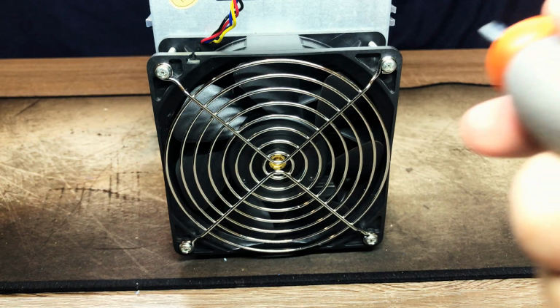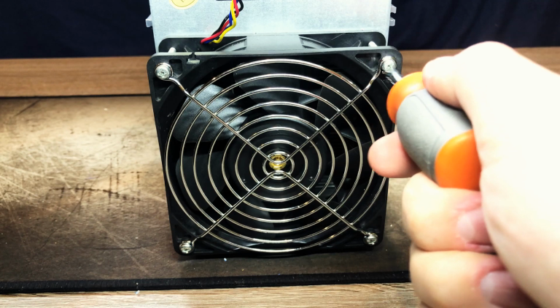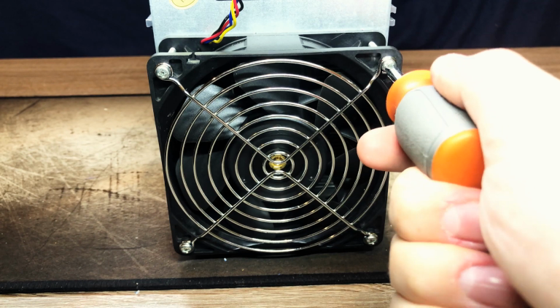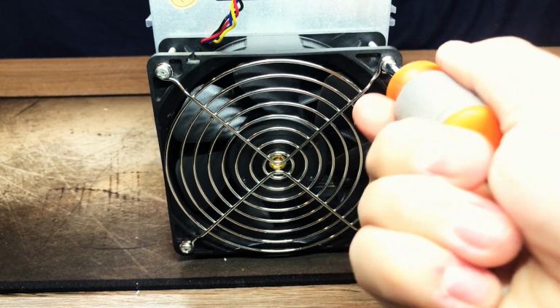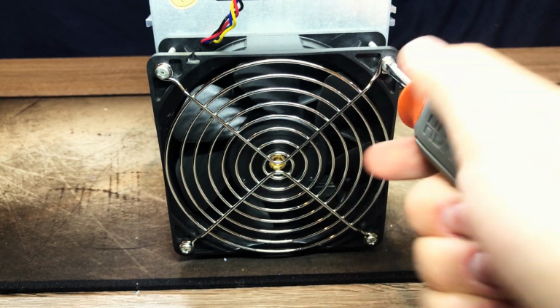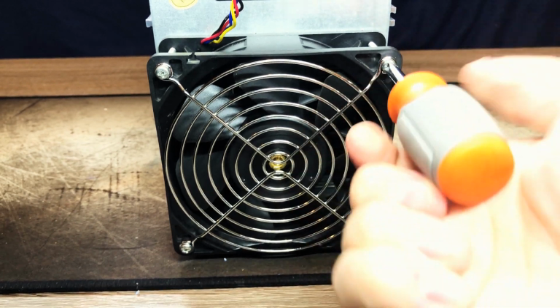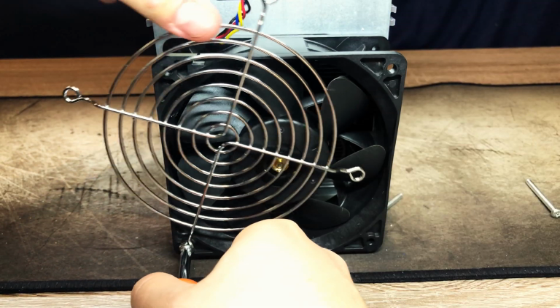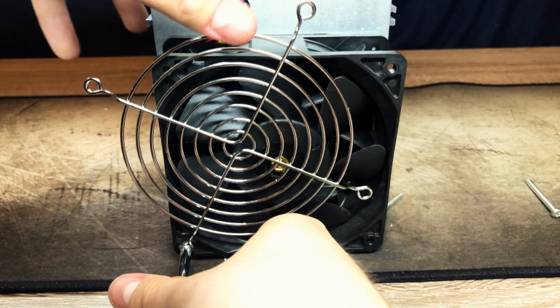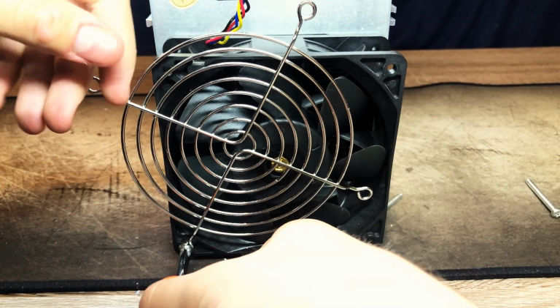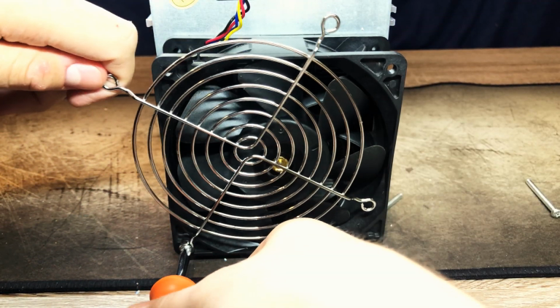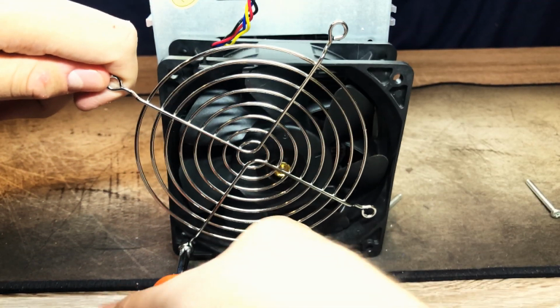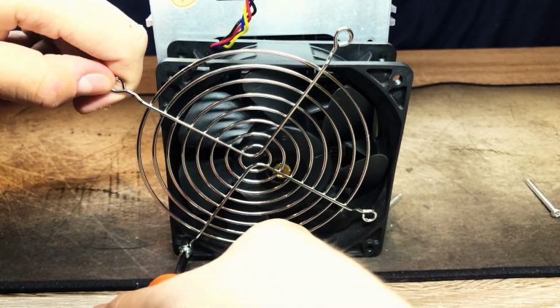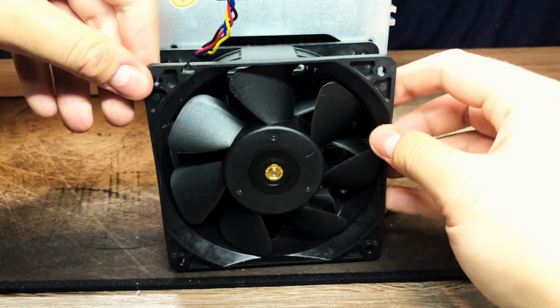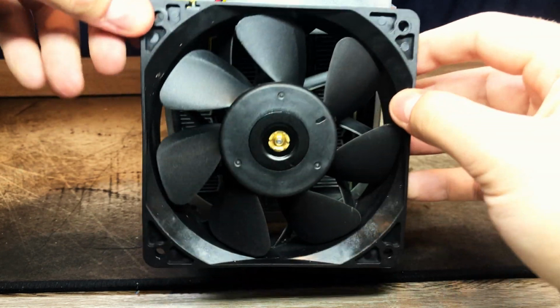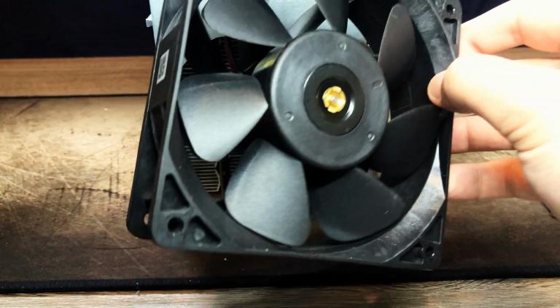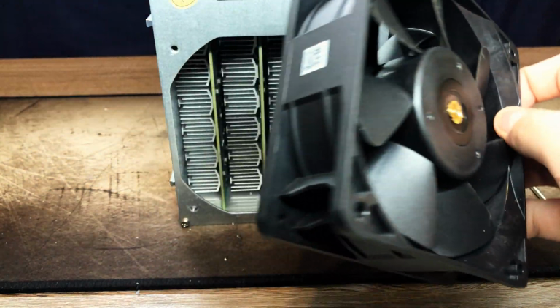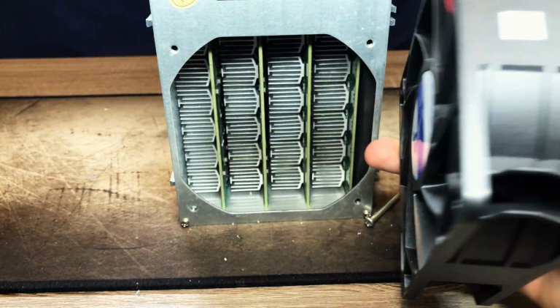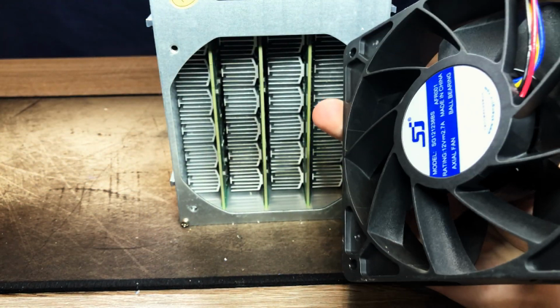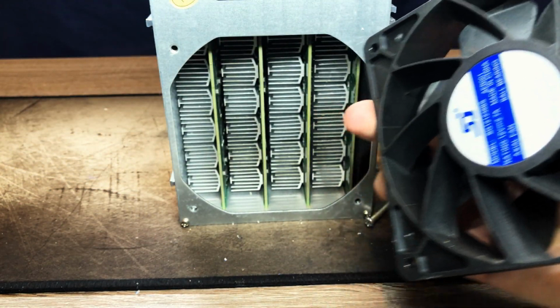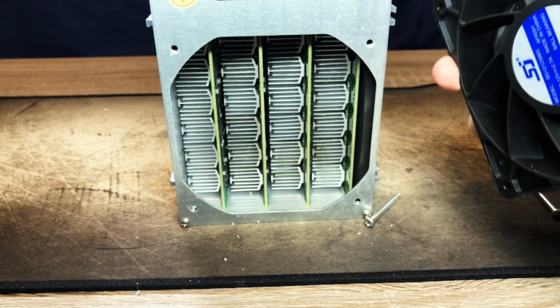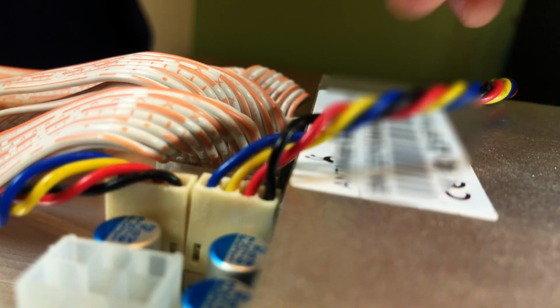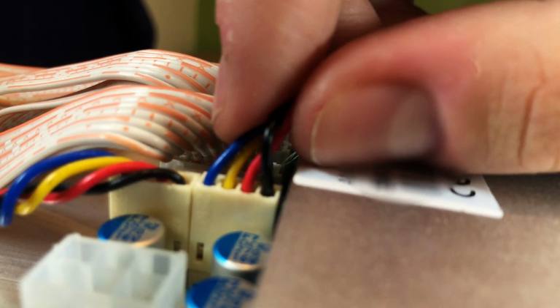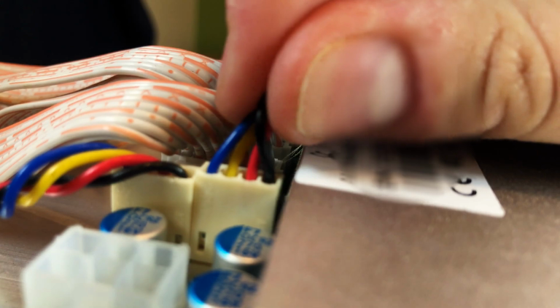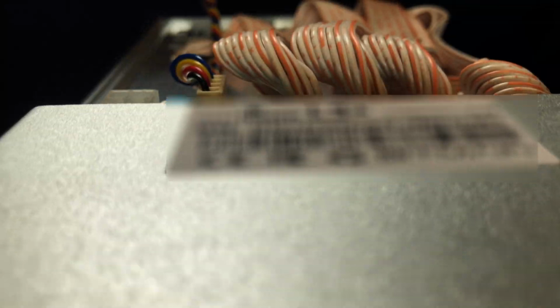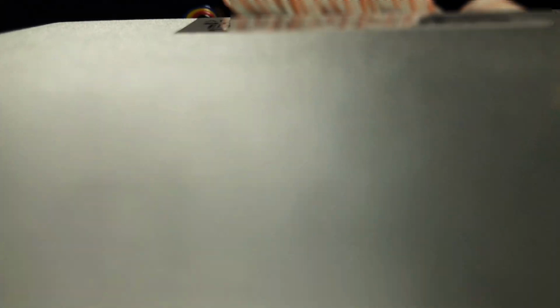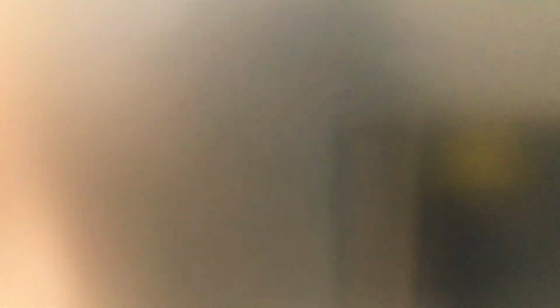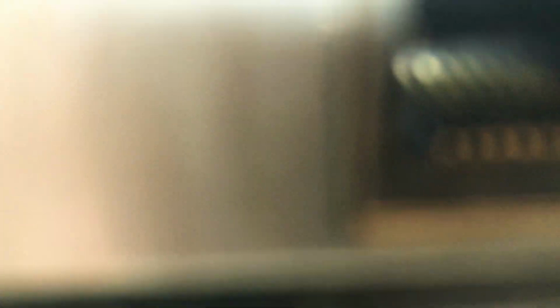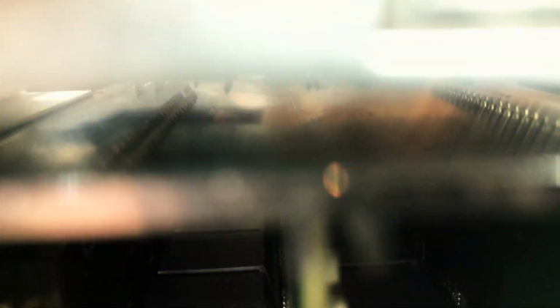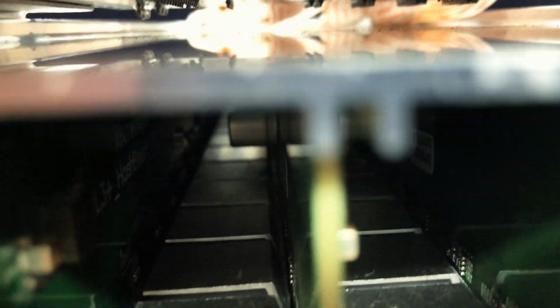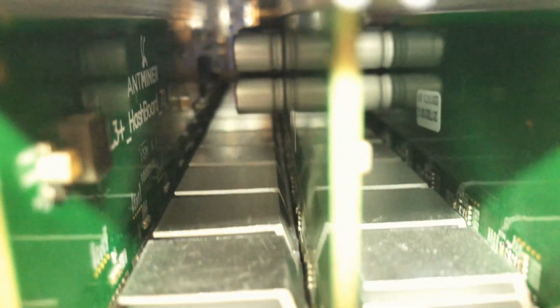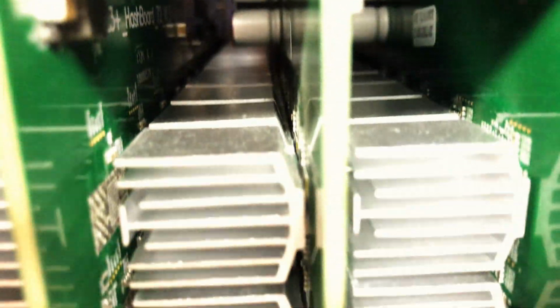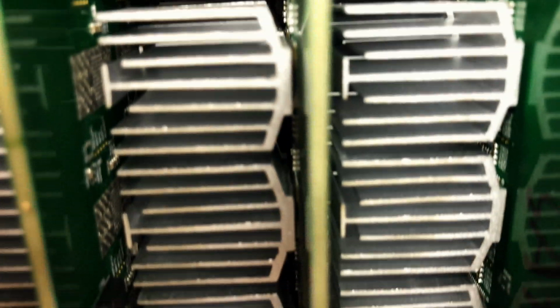I will begin by unscrewing the four screws holding the intake fan in place. Once those are out, we can take off the fan grill, which reveals a 2.7-amp fan that sounds like a jet engine at full throttle. With the fan off, we can see four hashing boards with rows of heat sinks that extract all the heat away from the individual chips.